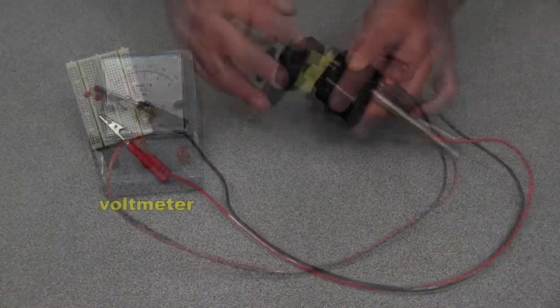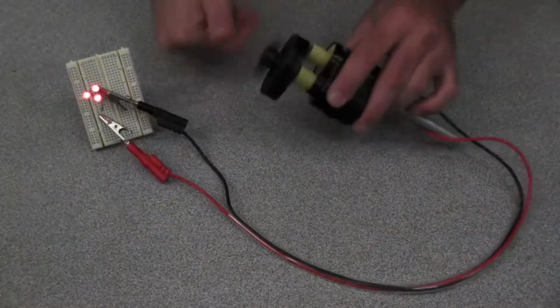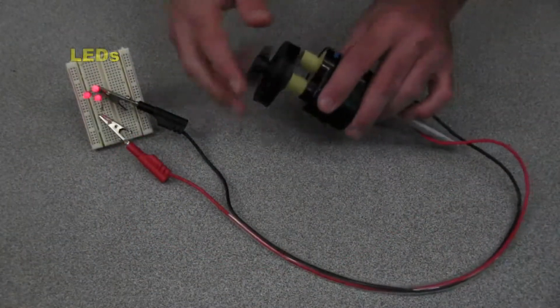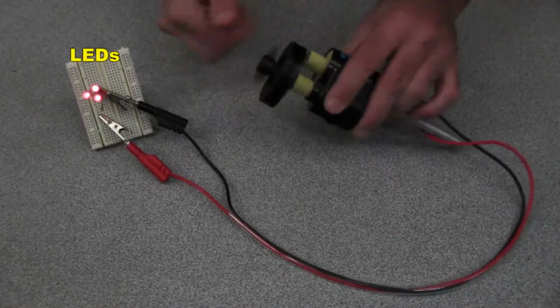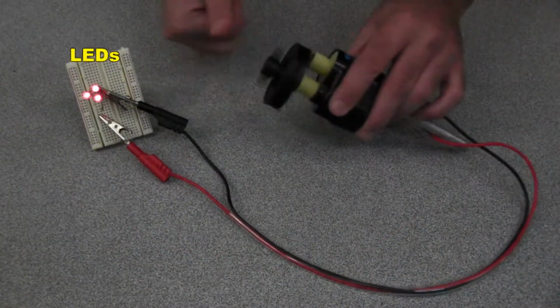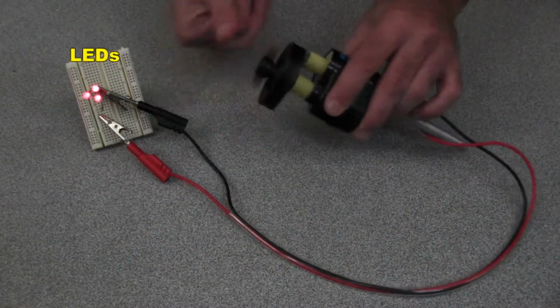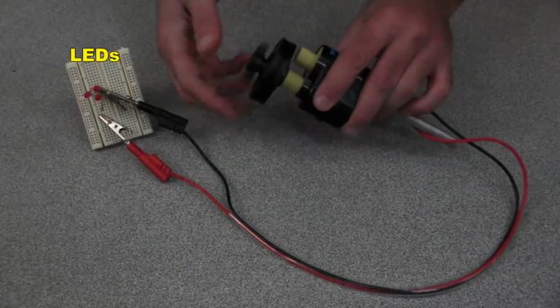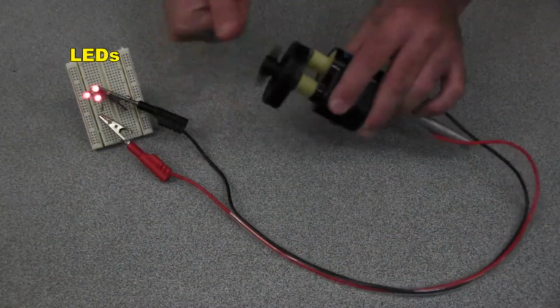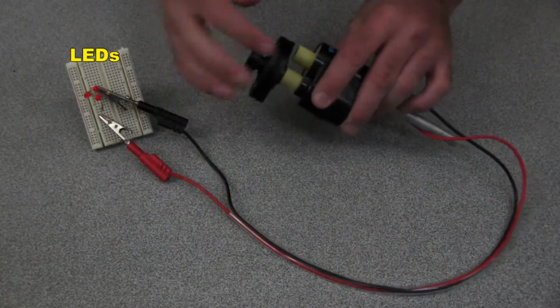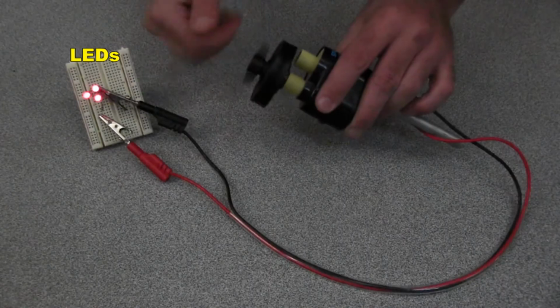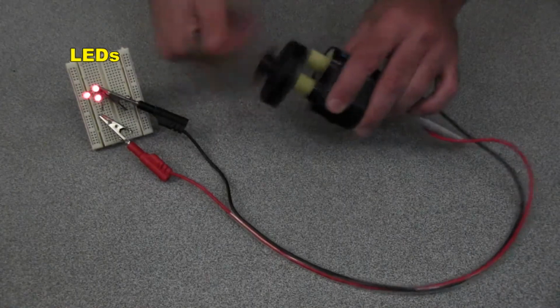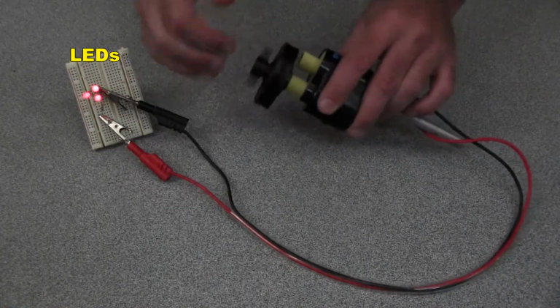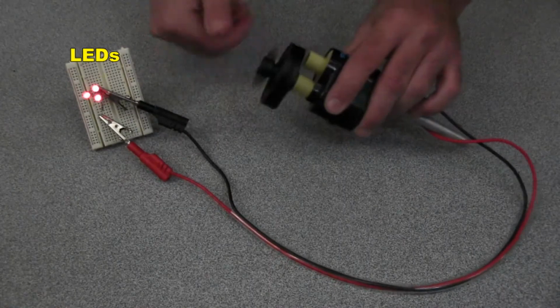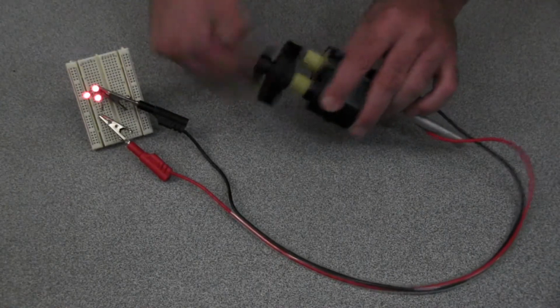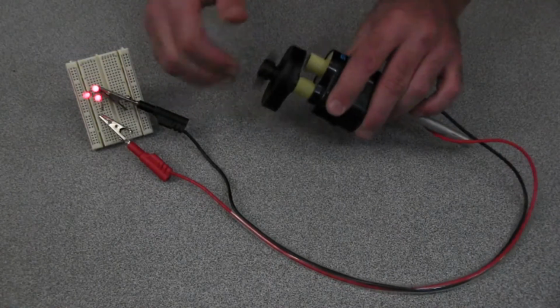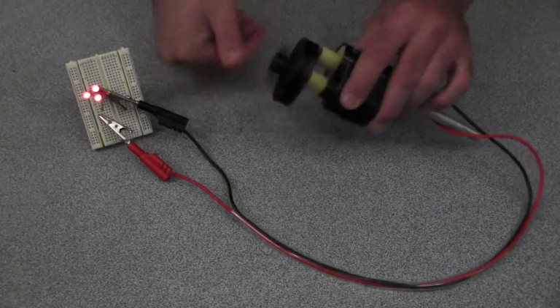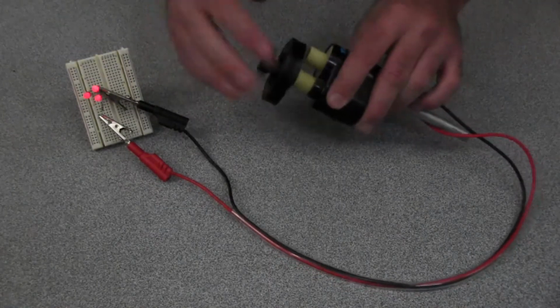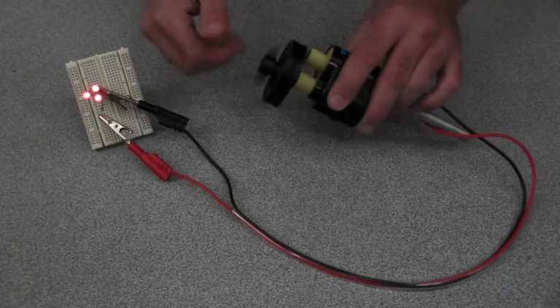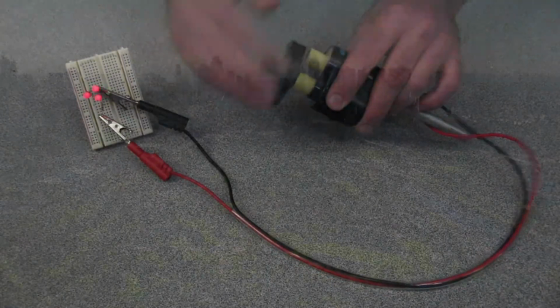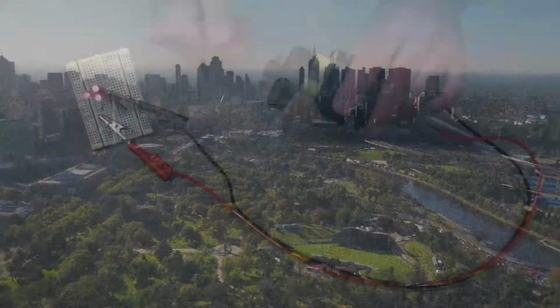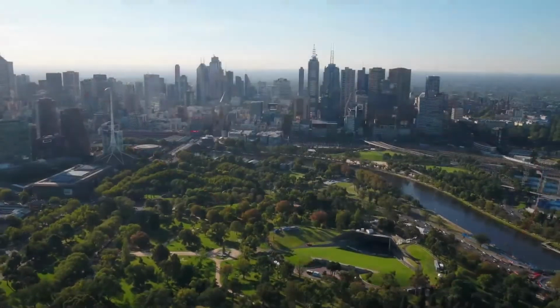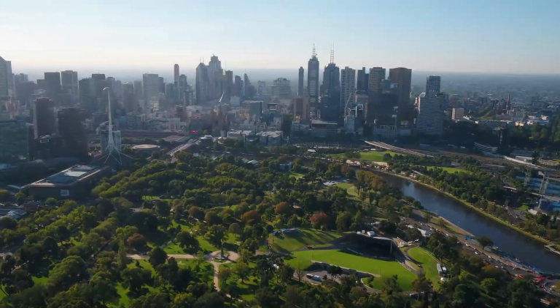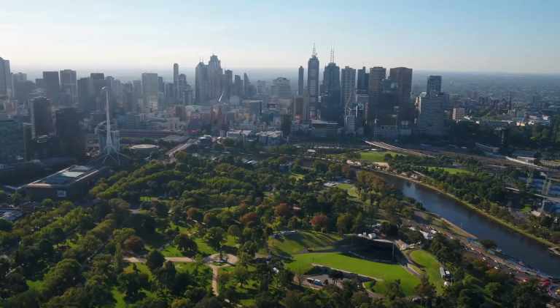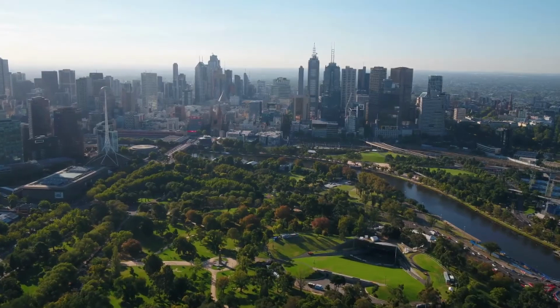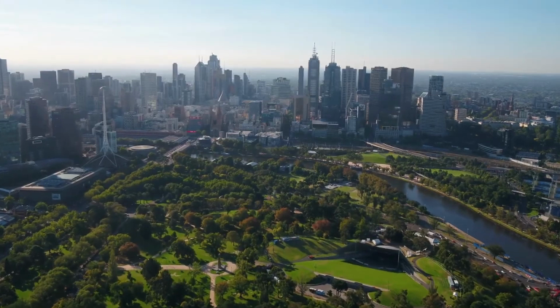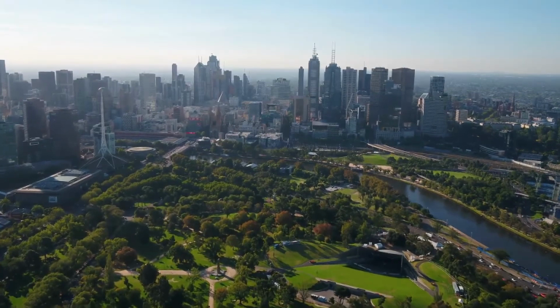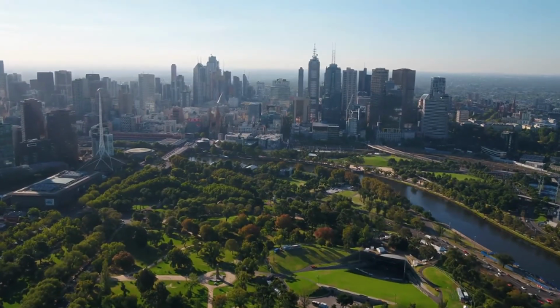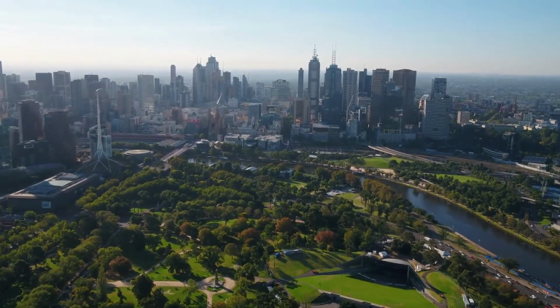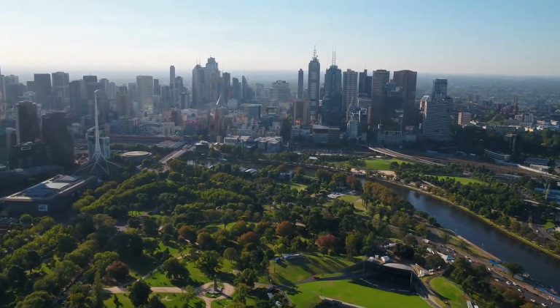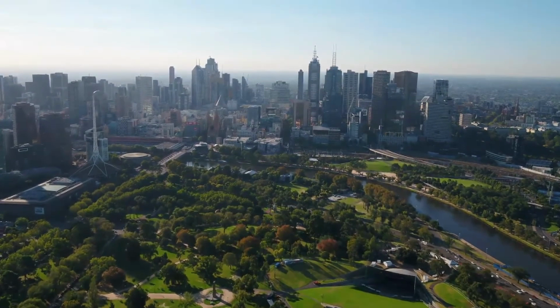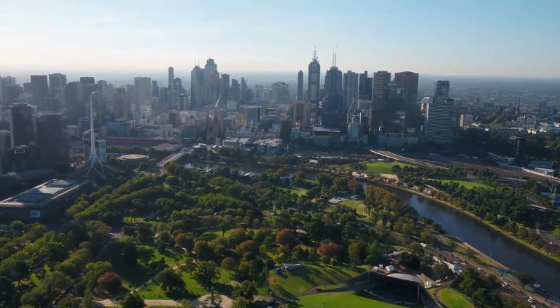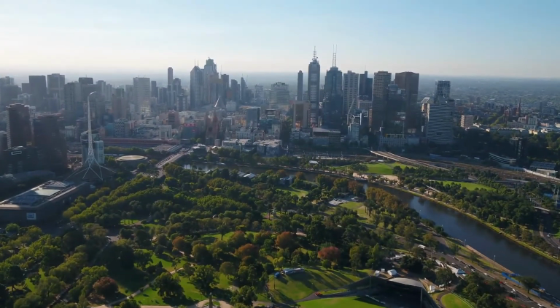If I connect some LEDs to it, the LEDs light up when I spin the generator. Most of the electricity that is generated in the world to power our homes and our schools and our industries is produced by generators.